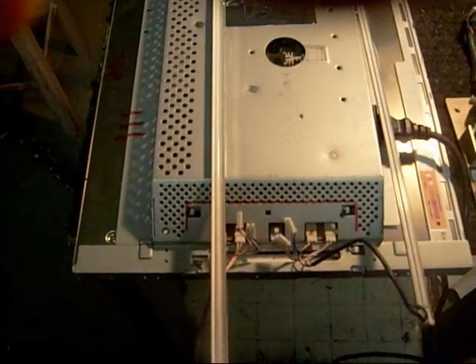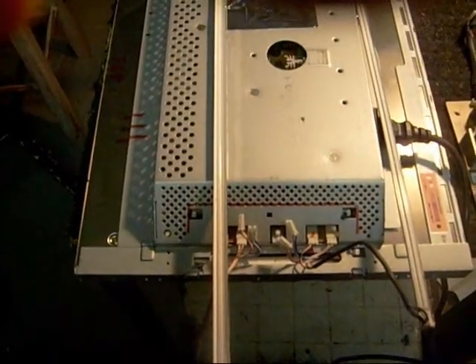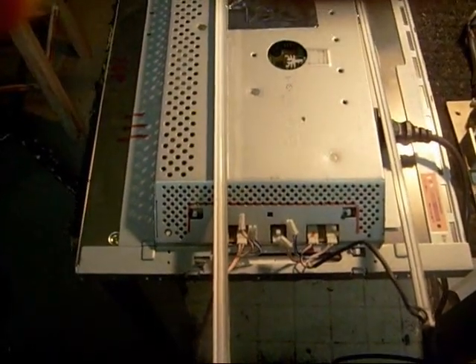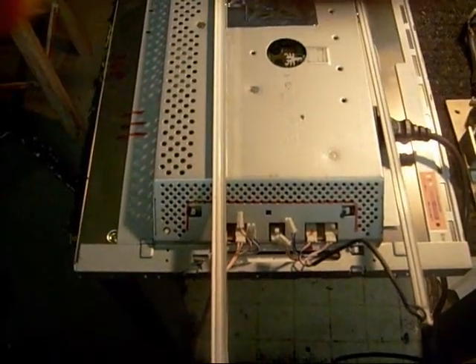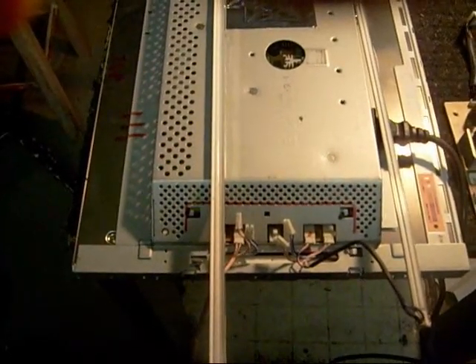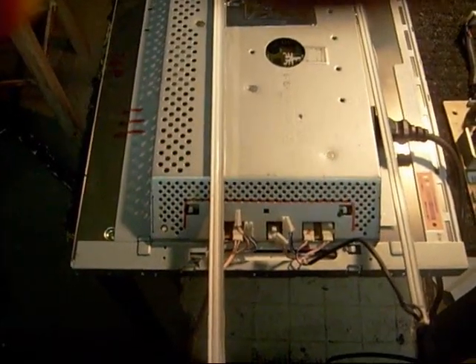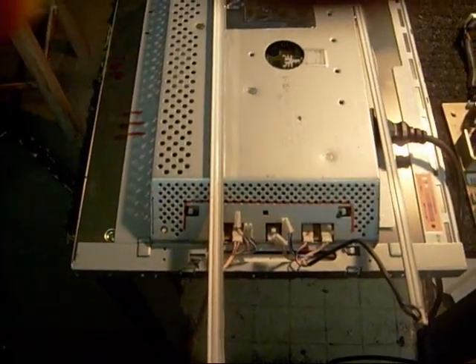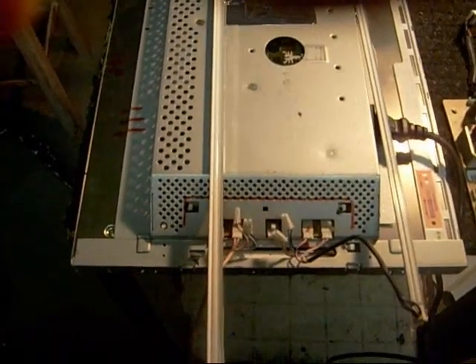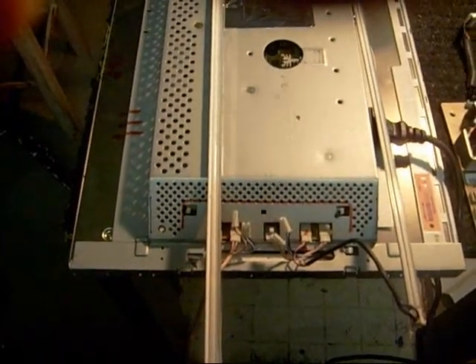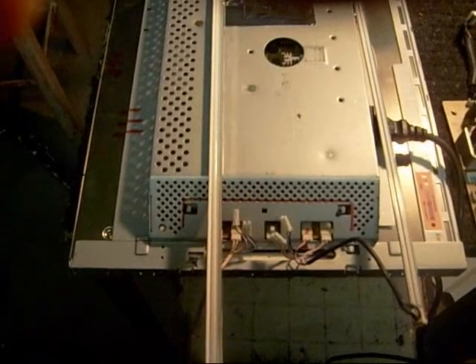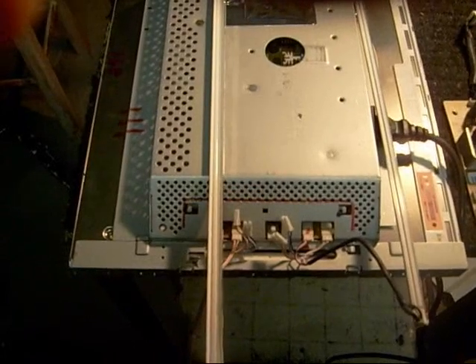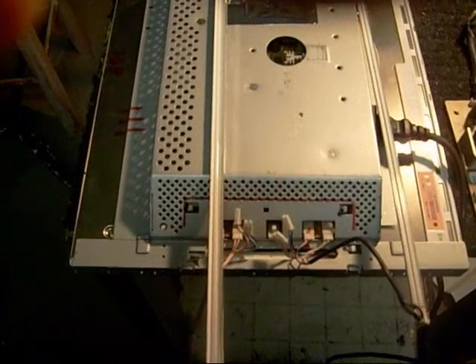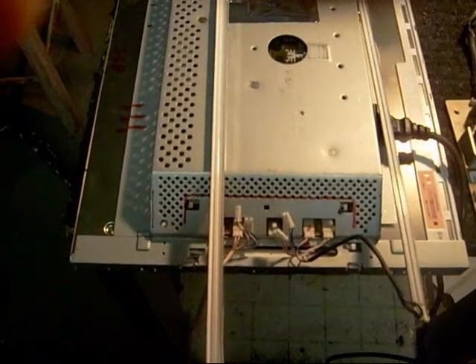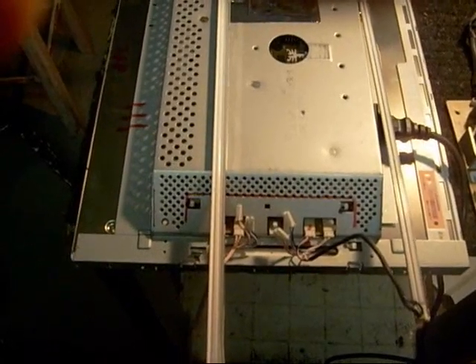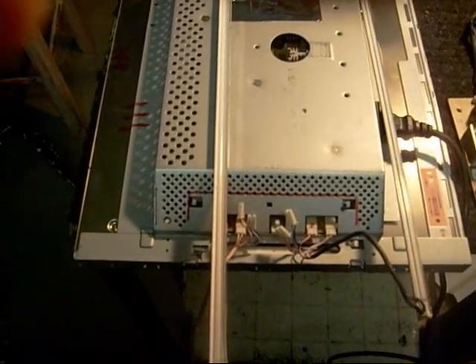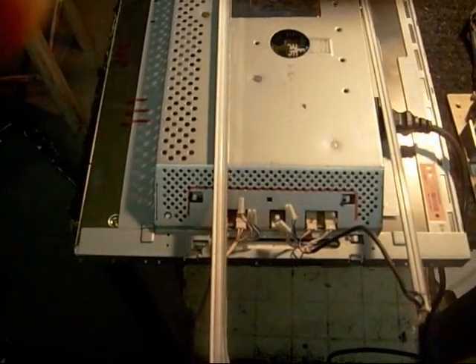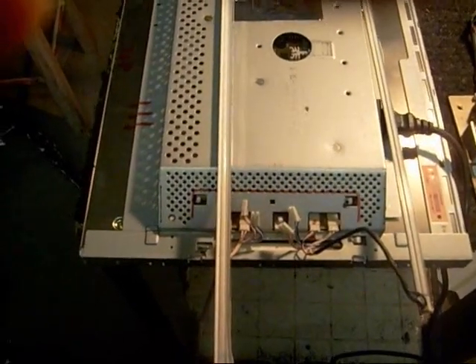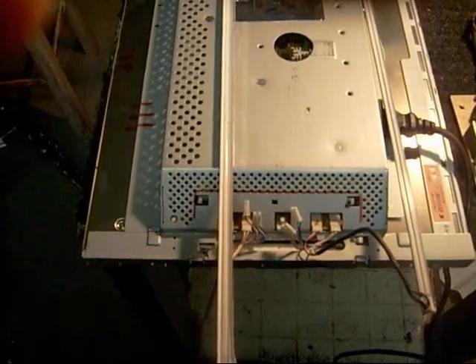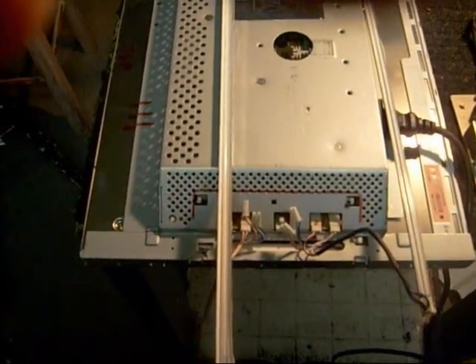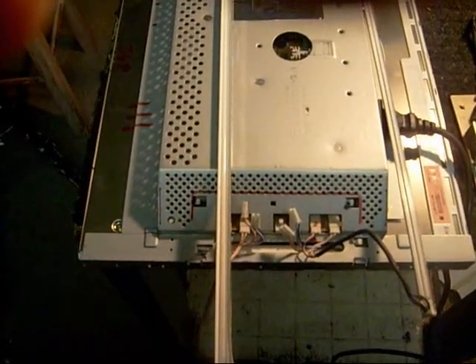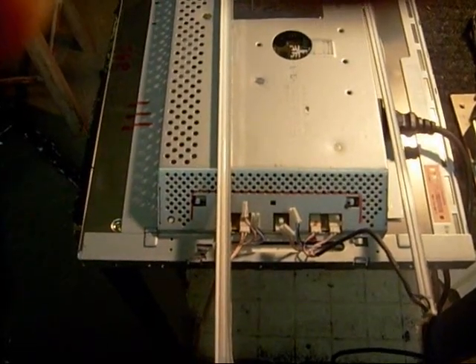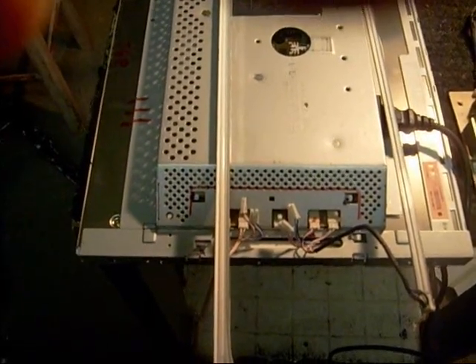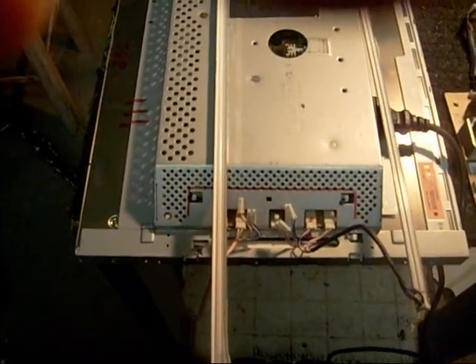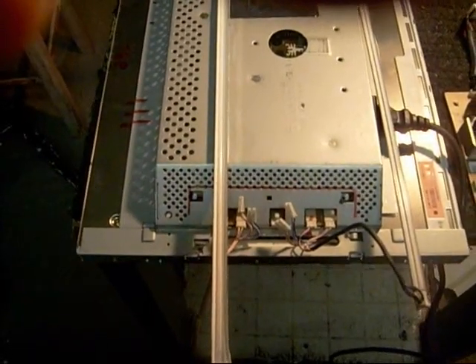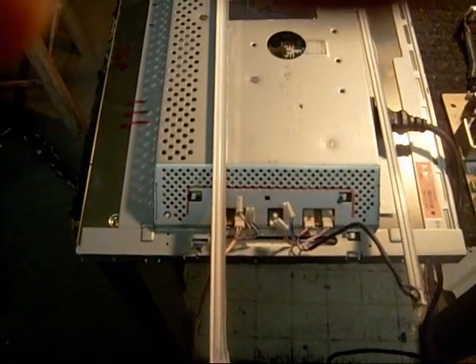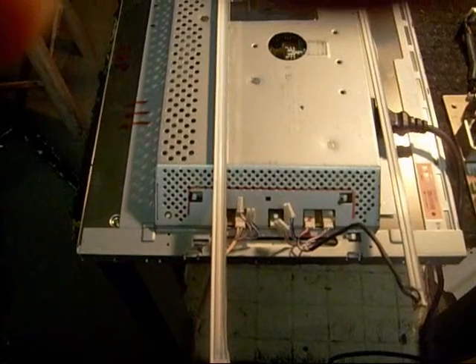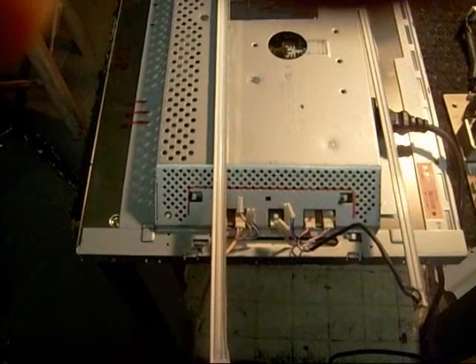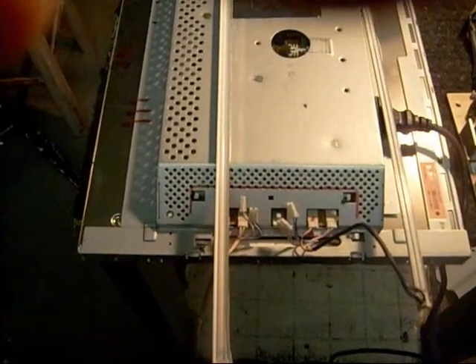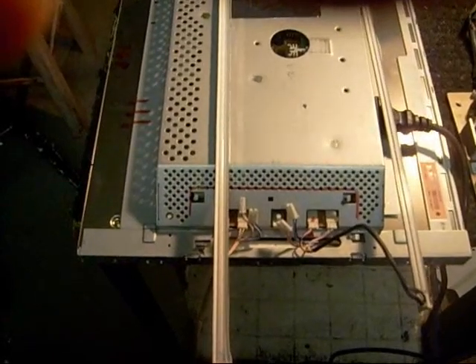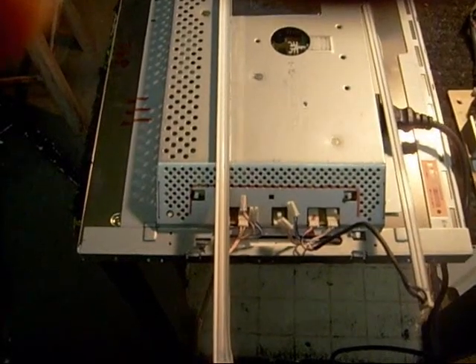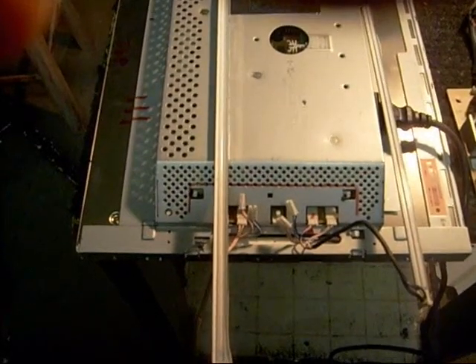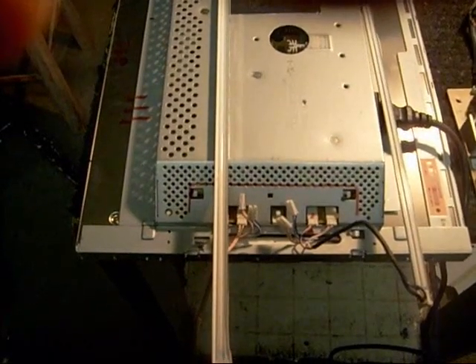Today a gentleman brought in this Dell computer monitor and asked me if I could repair it for him. His complaint was that the TV would come on for one second and then immediately shut down.